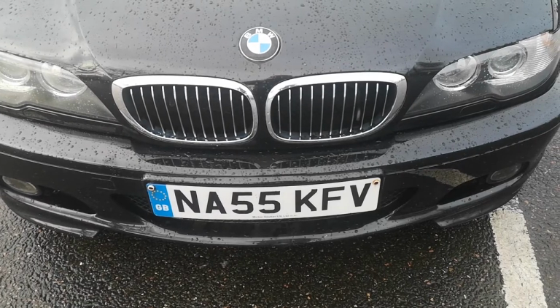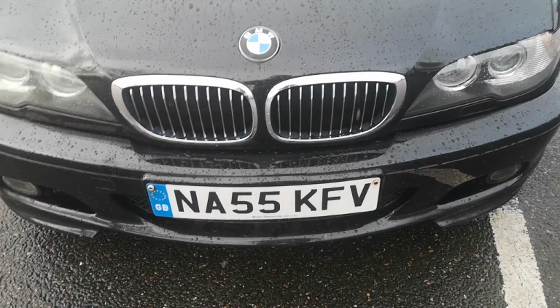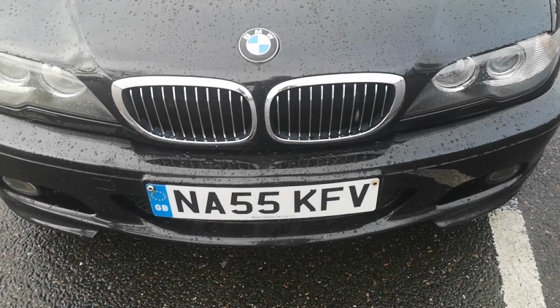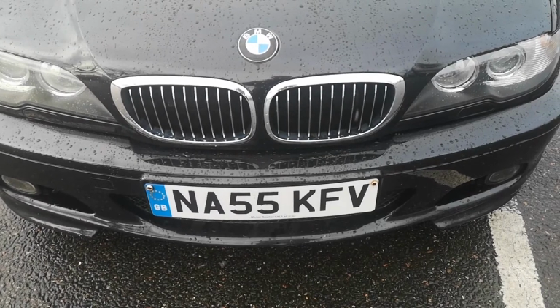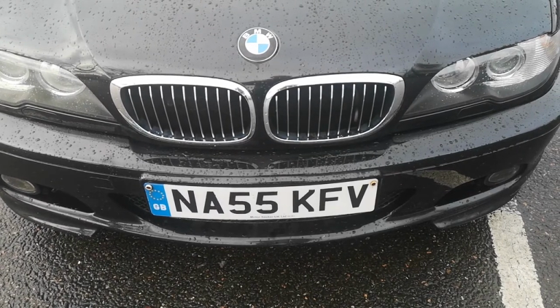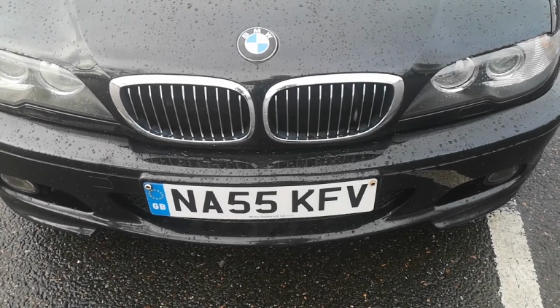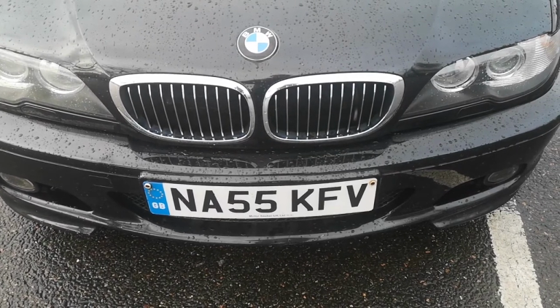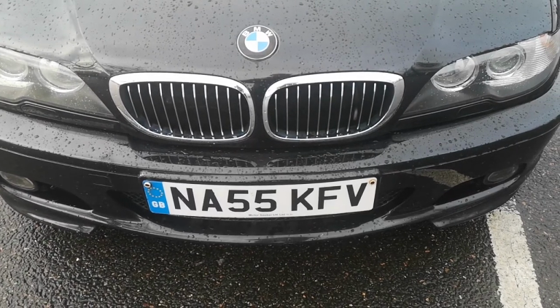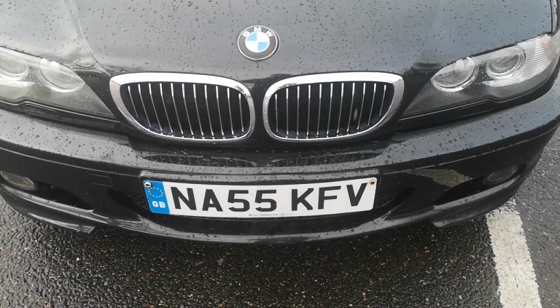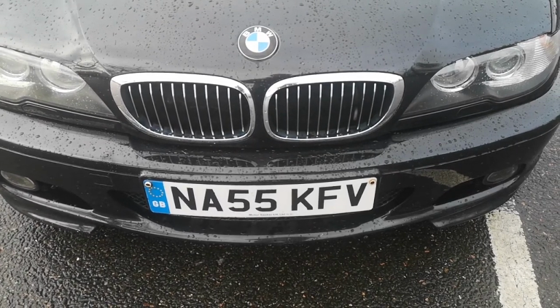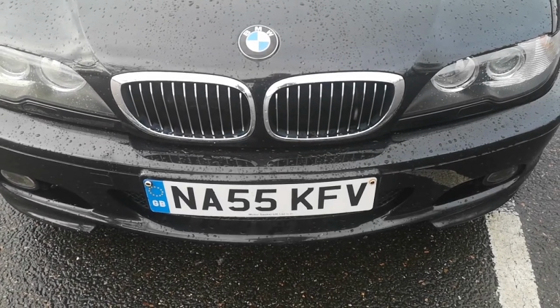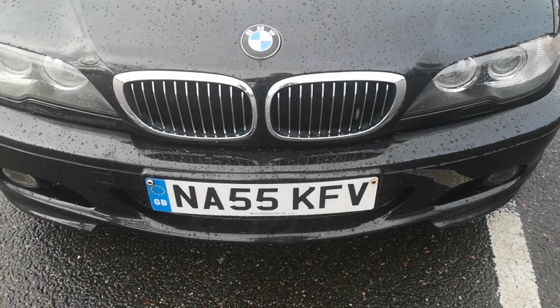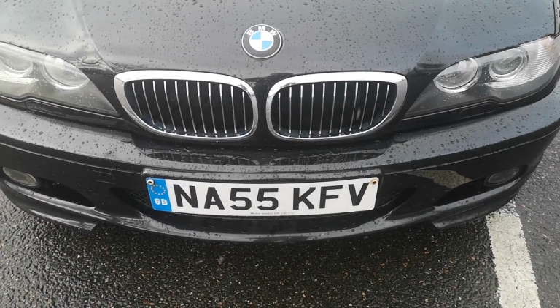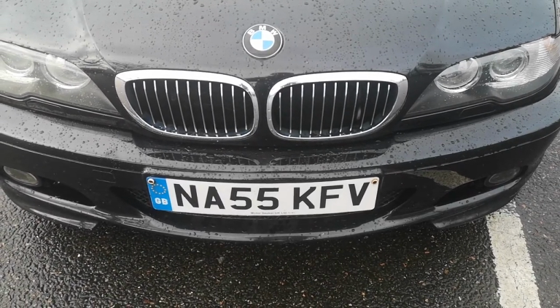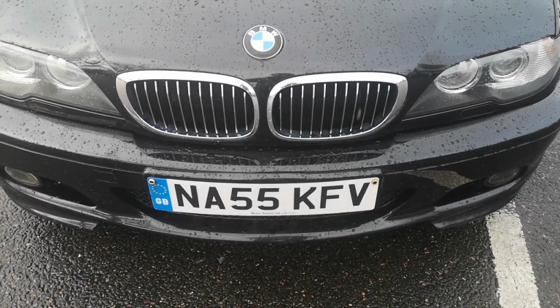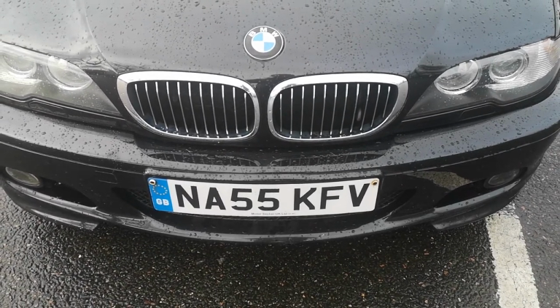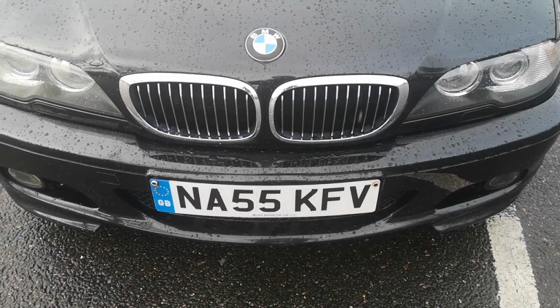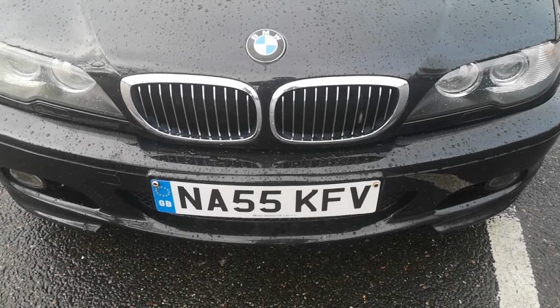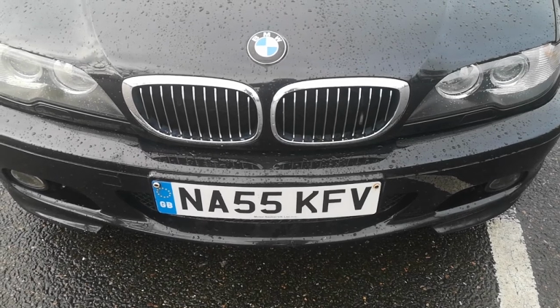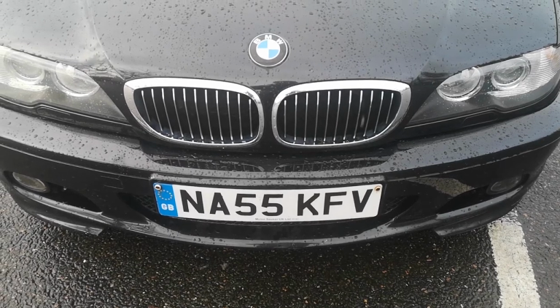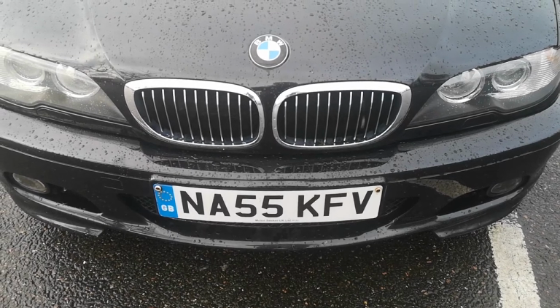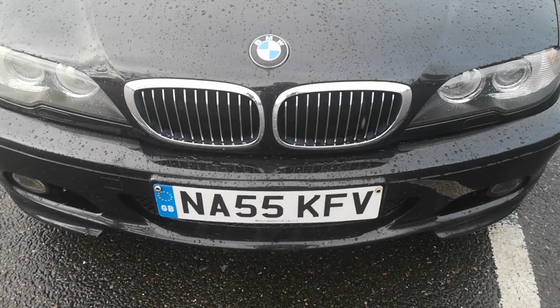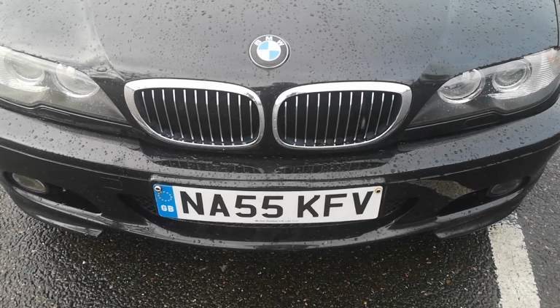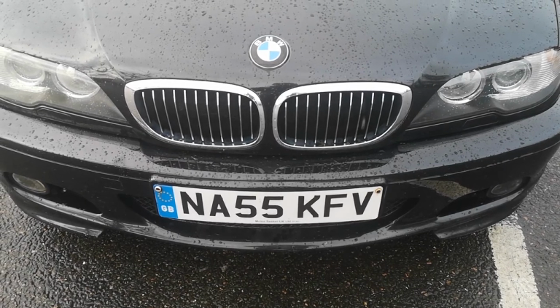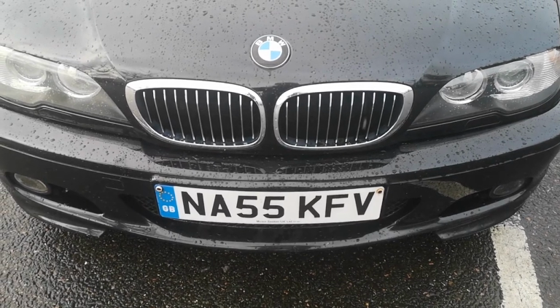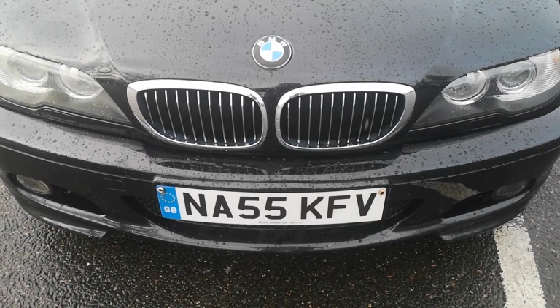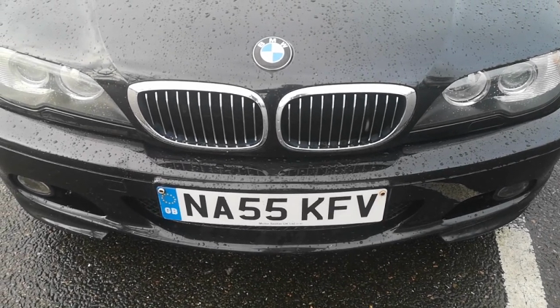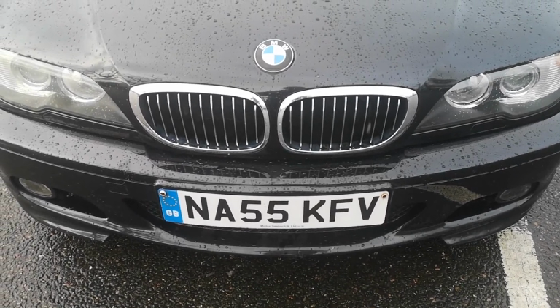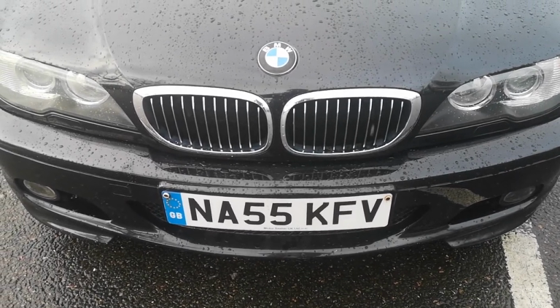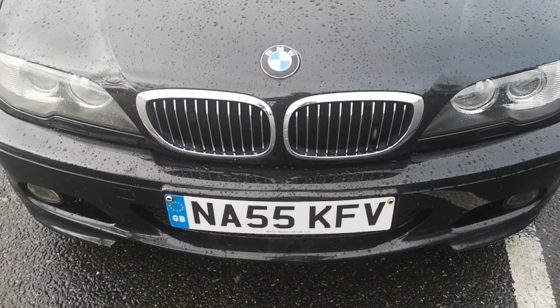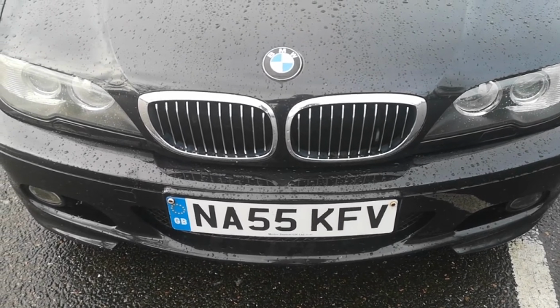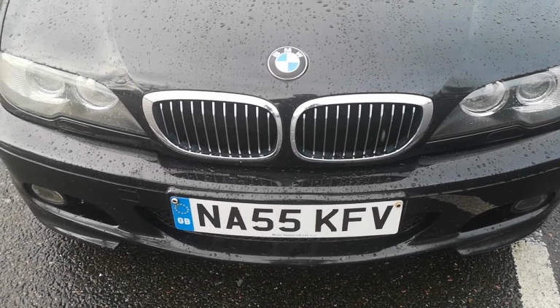So this is the car bought from Benson Cars yesterday, Kayleigh, and here are some of the issues and problems we've got with it.